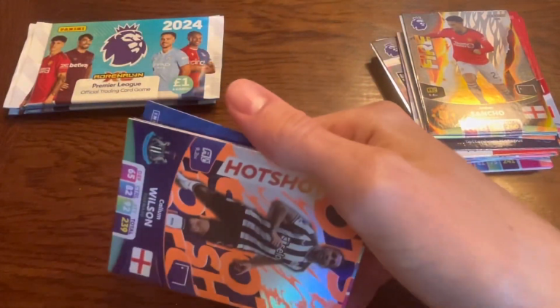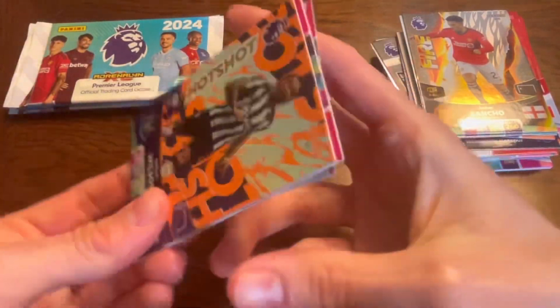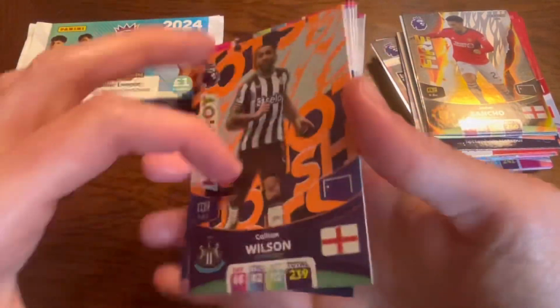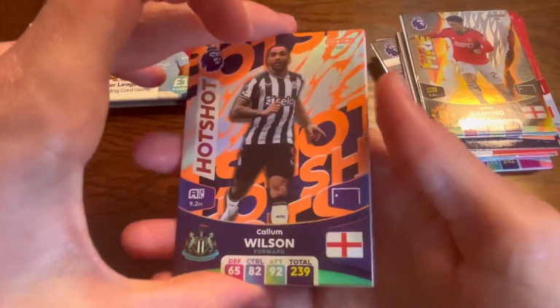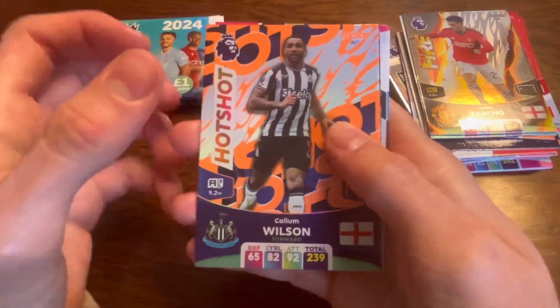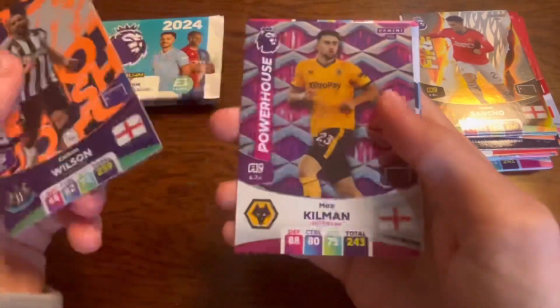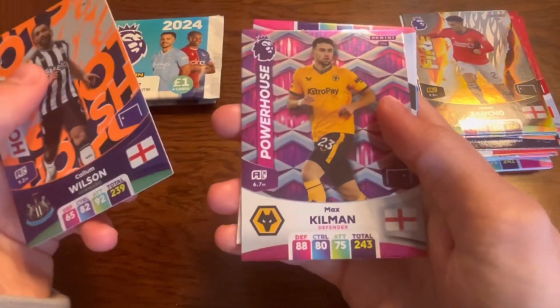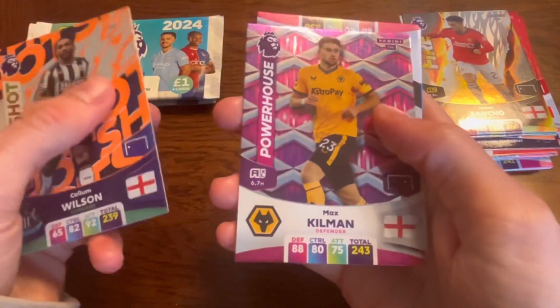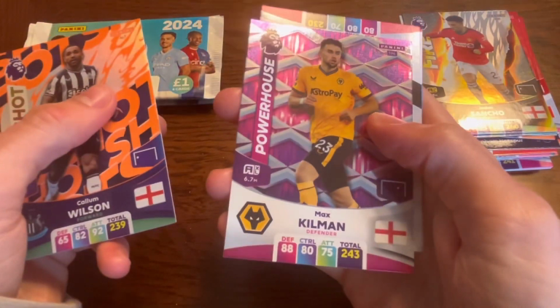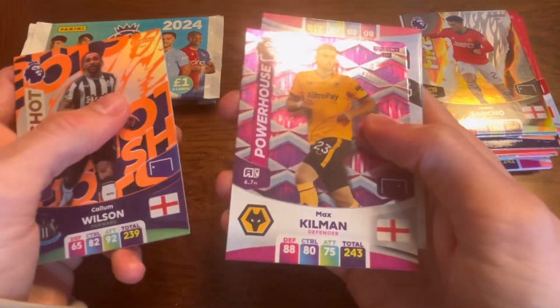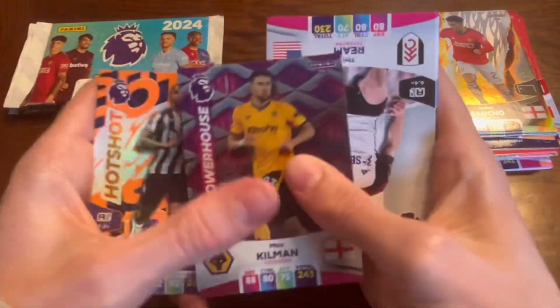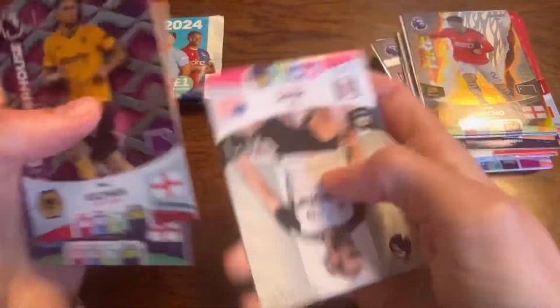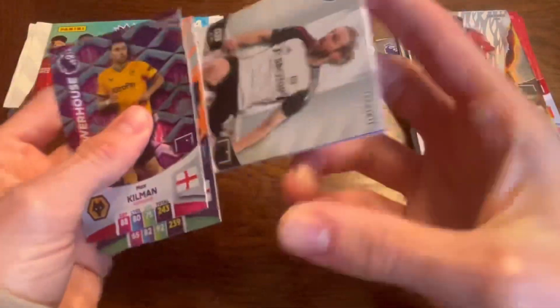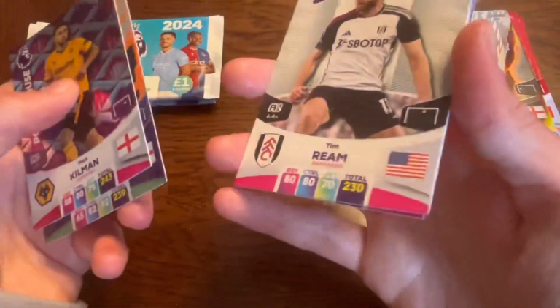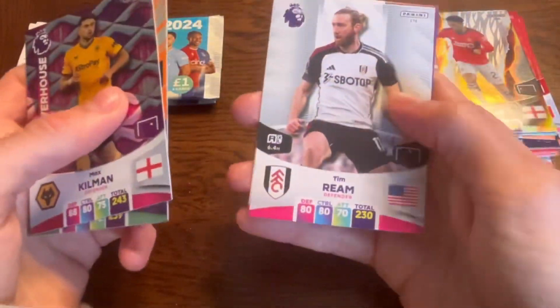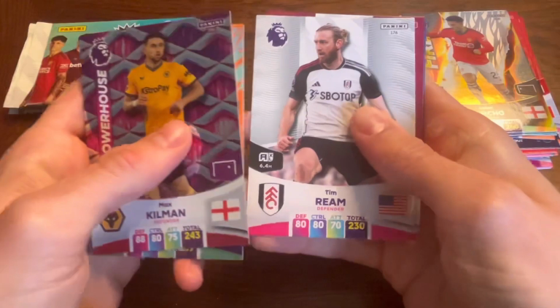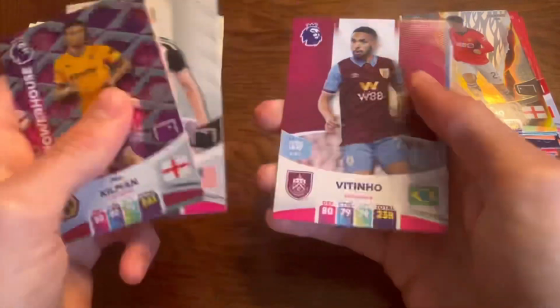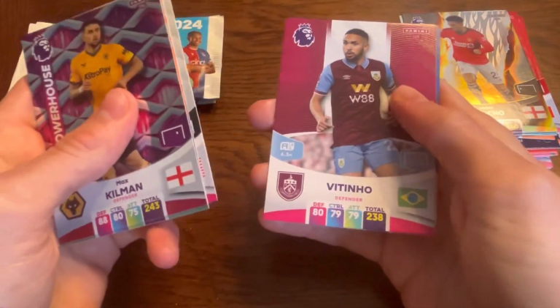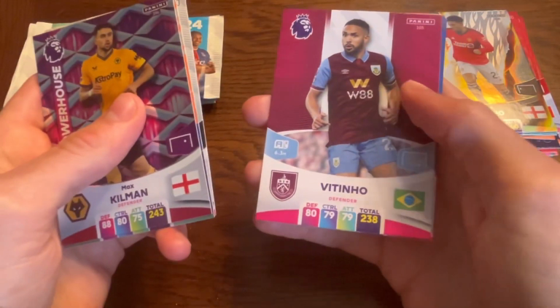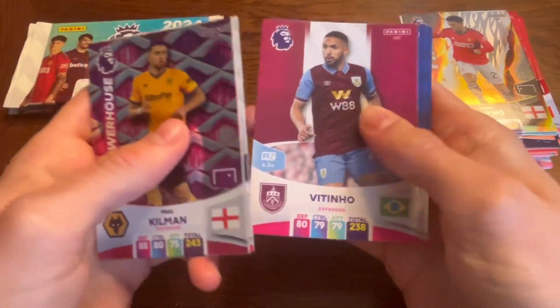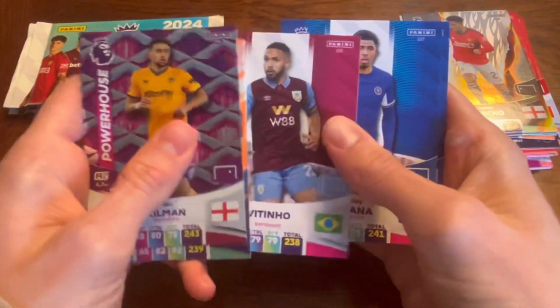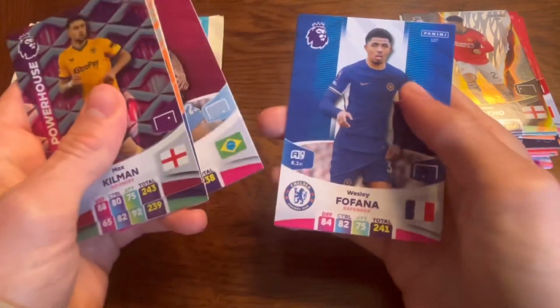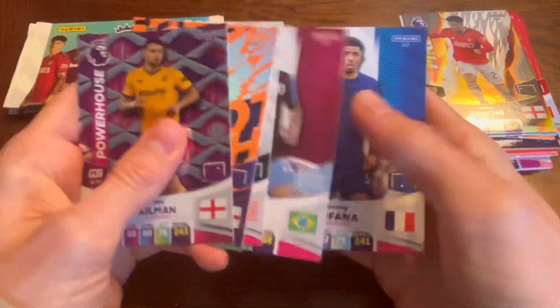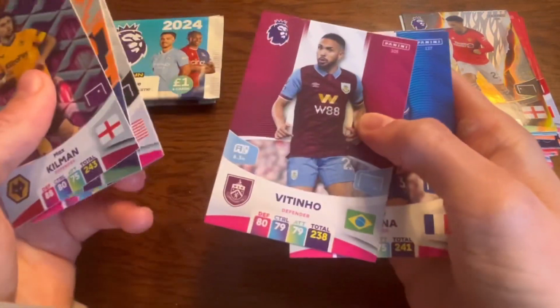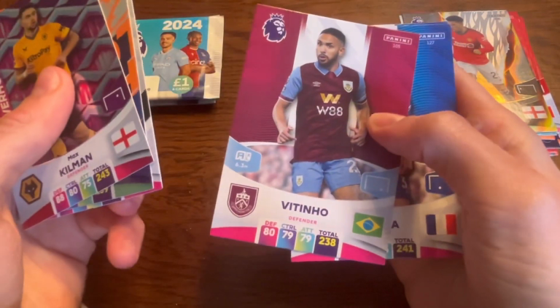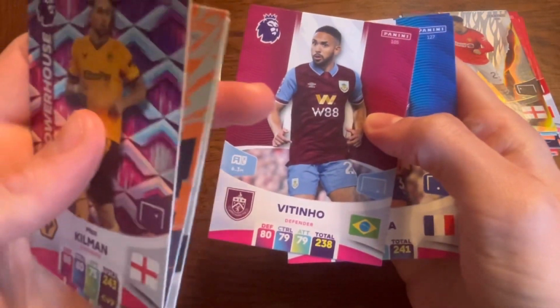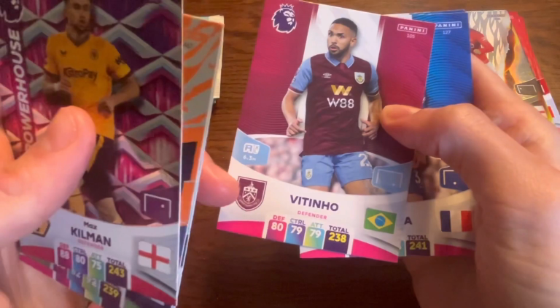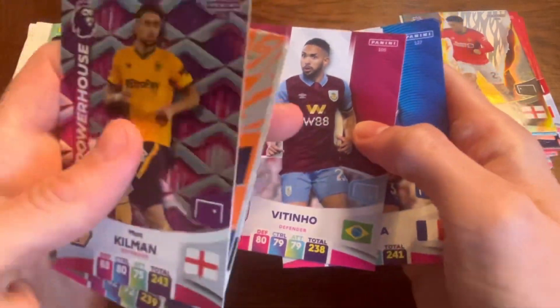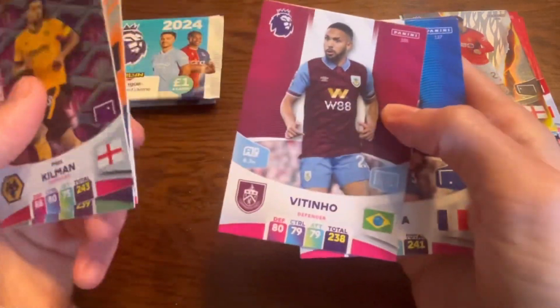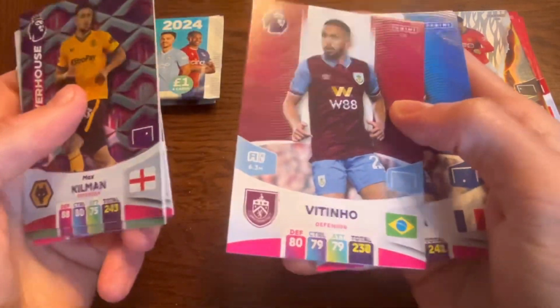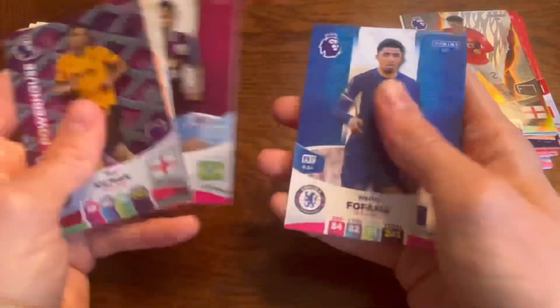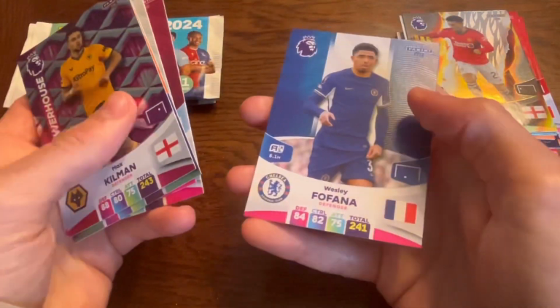We have Callum Wilson Hotshot, Kilman Powerhouse from Wolves, Tim Ream, Vitinho from Burnley — whose new badge is there on the card. I was going to say it's not on there, but it is on the card.